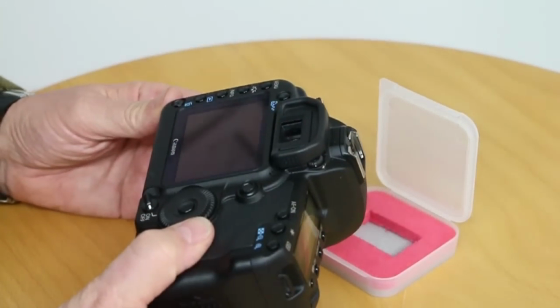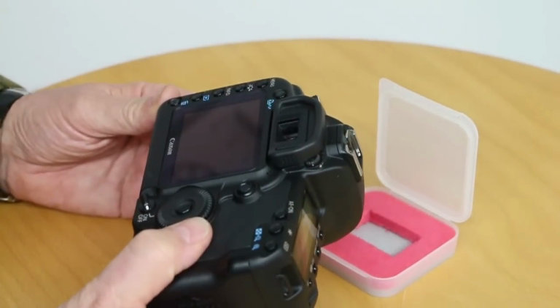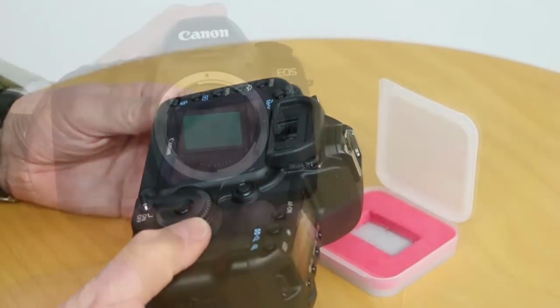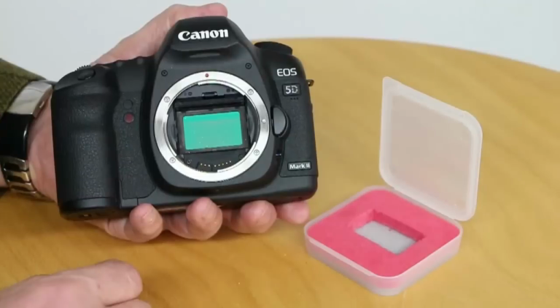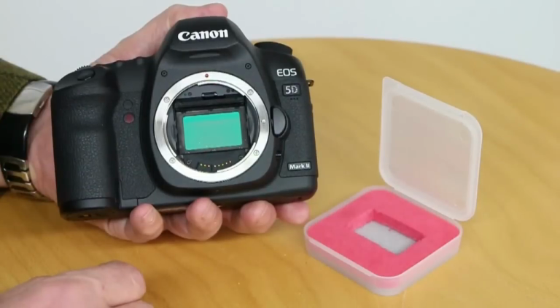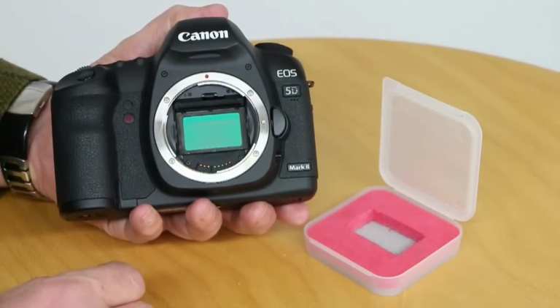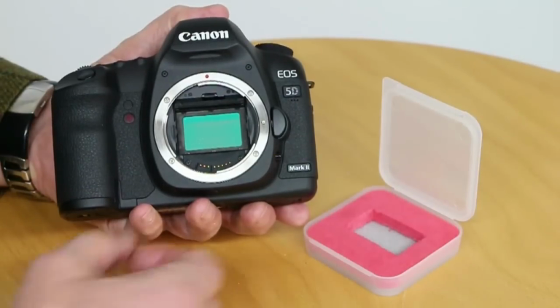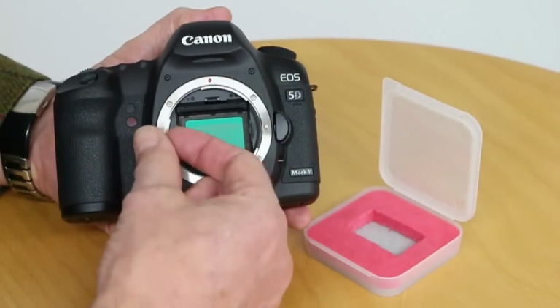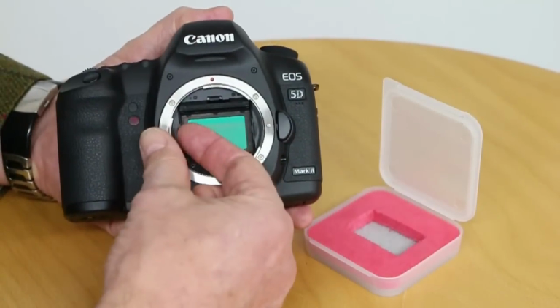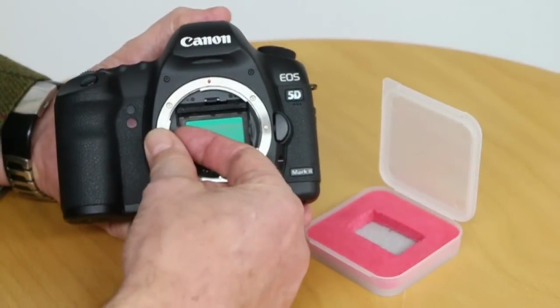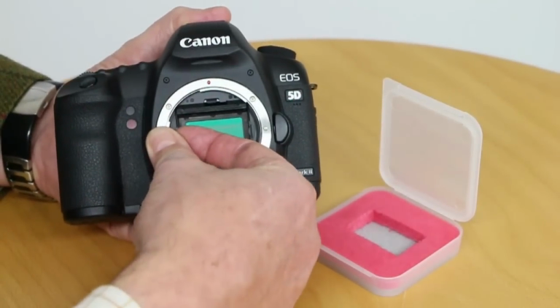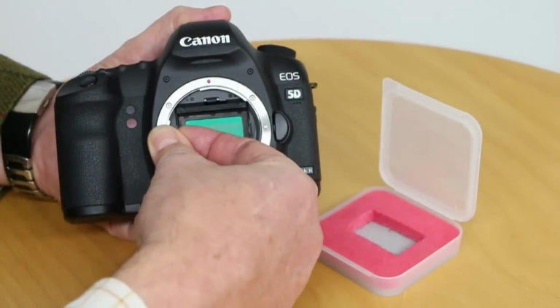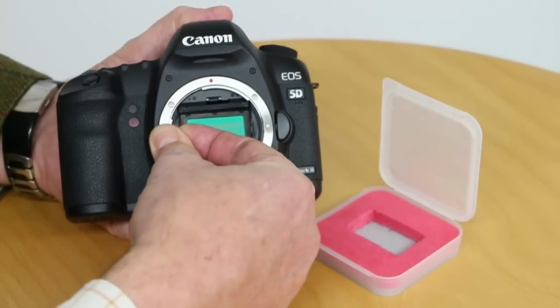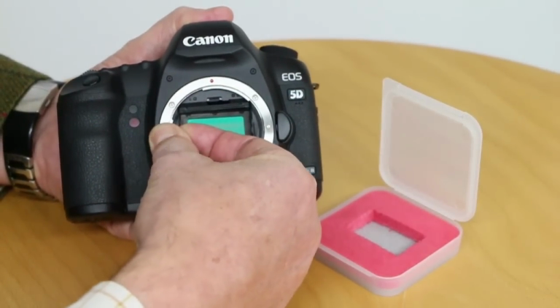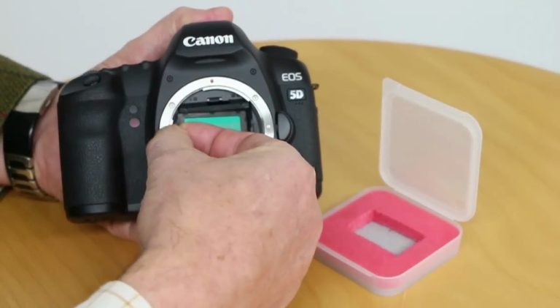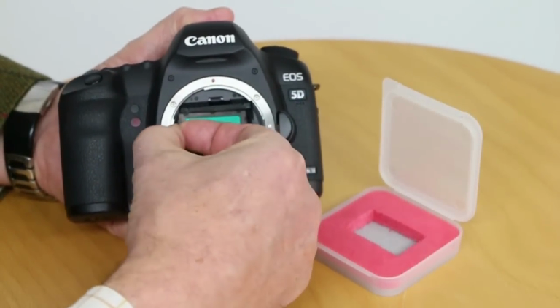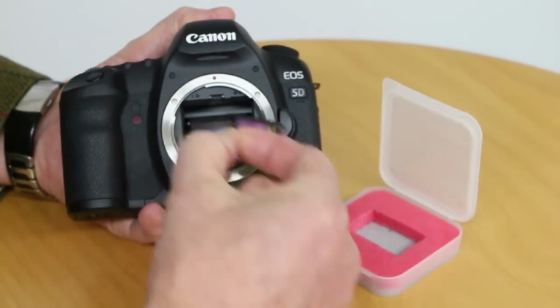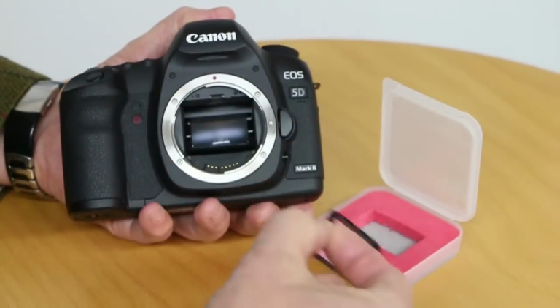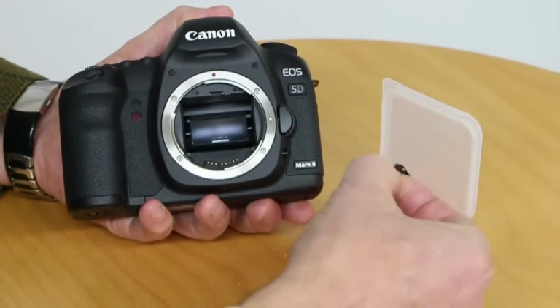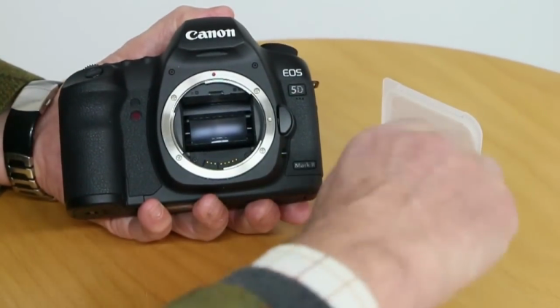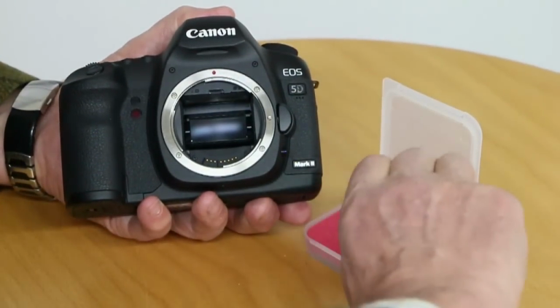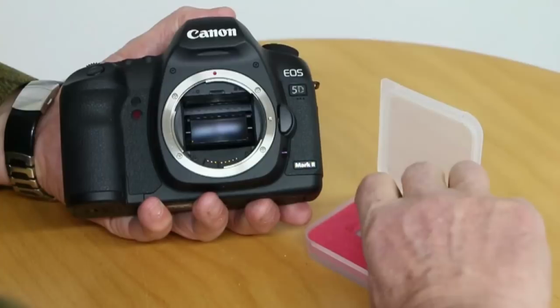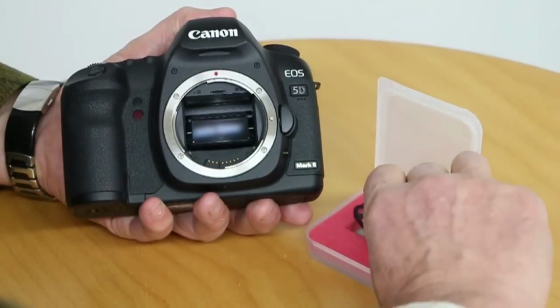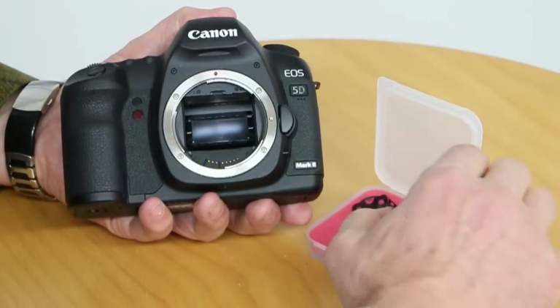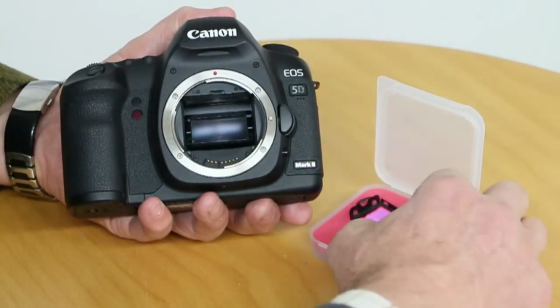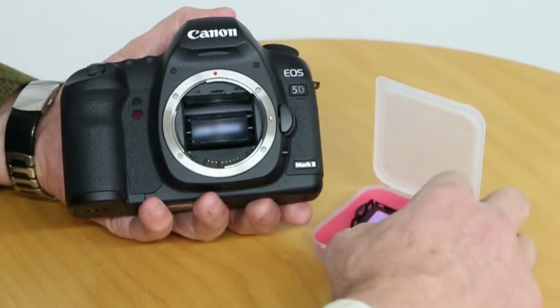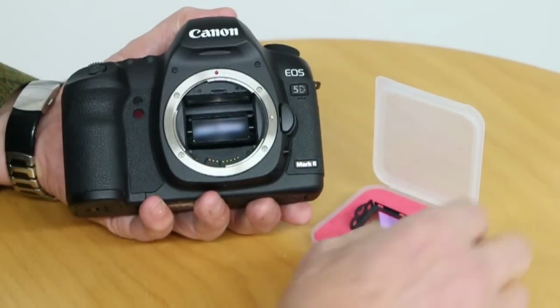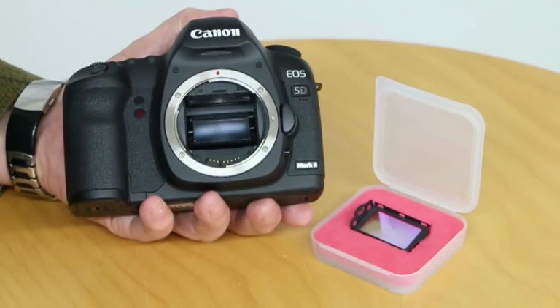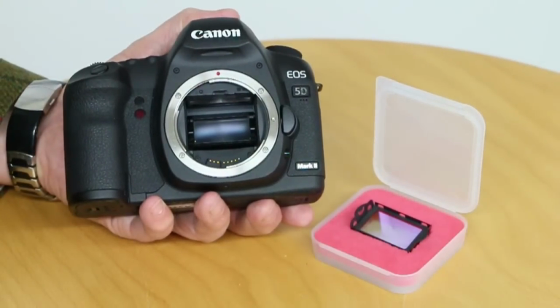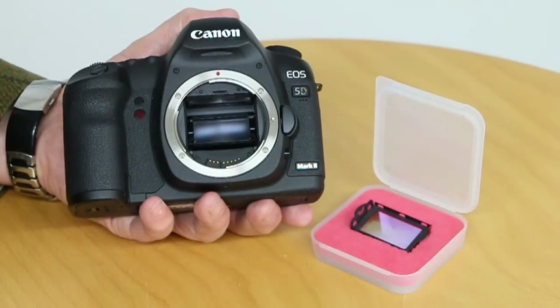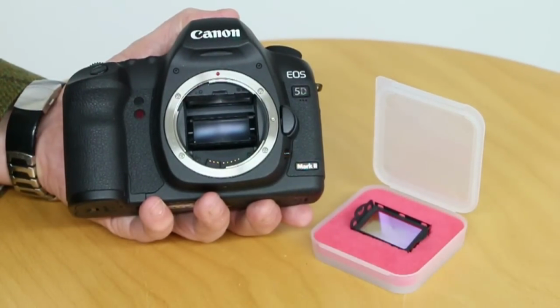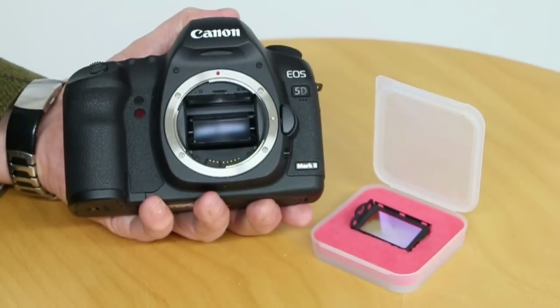Removing the filter is also very easy. Just take one of your fingers, pull it out, put it in the protective box and your camera is ready.